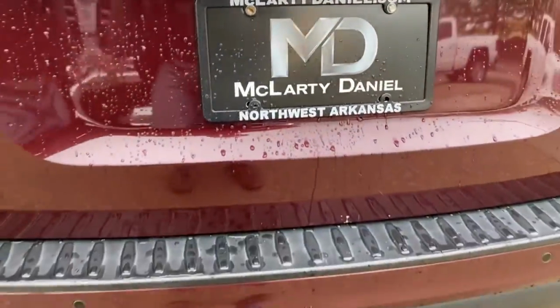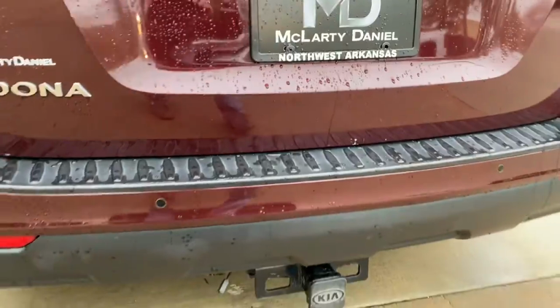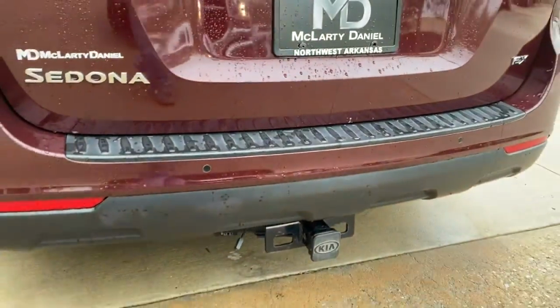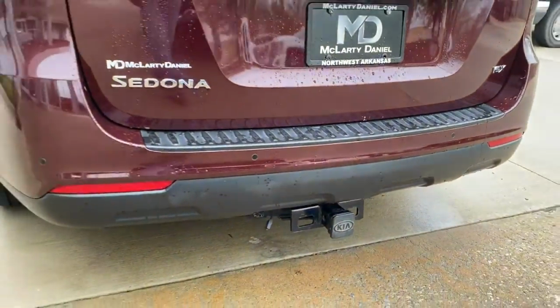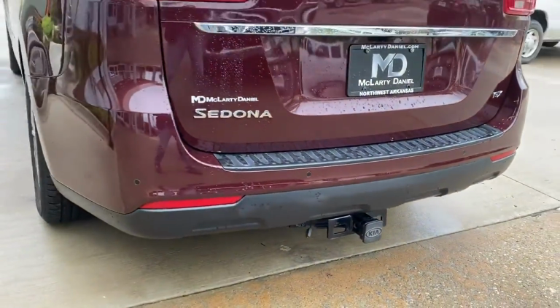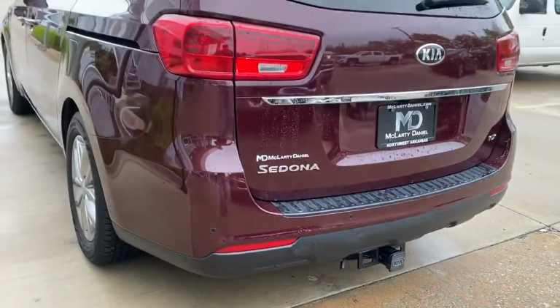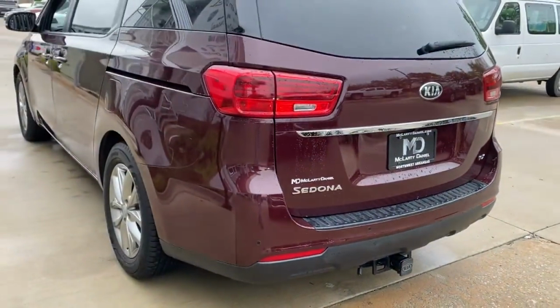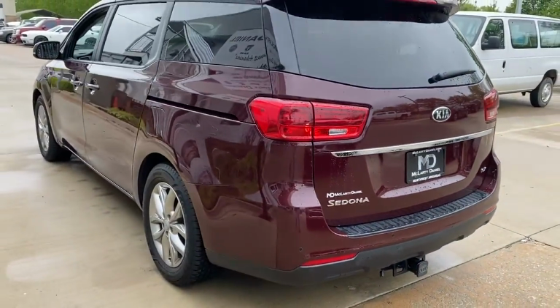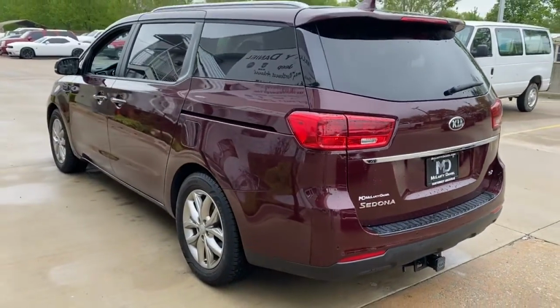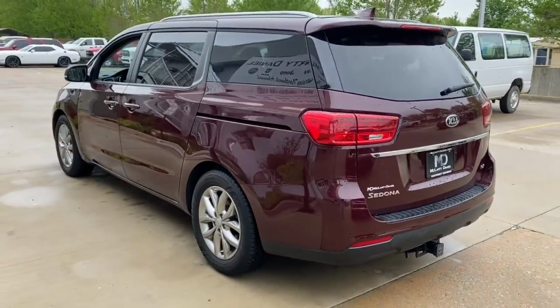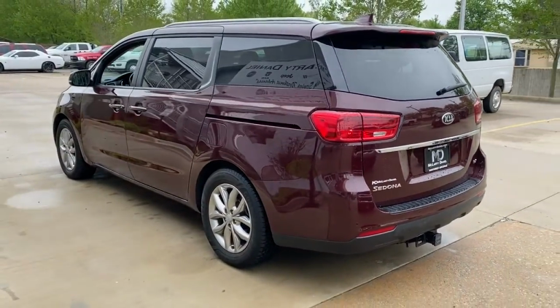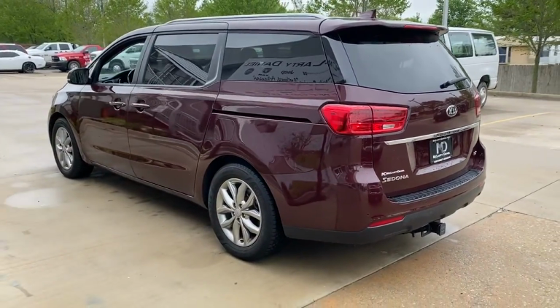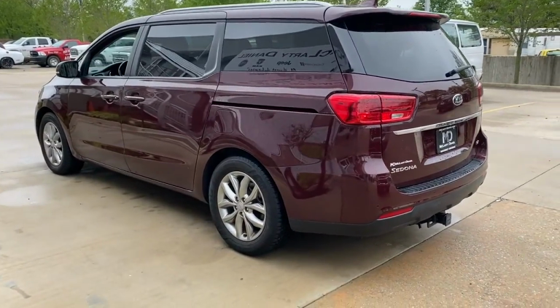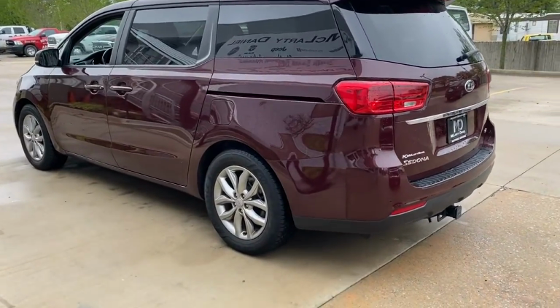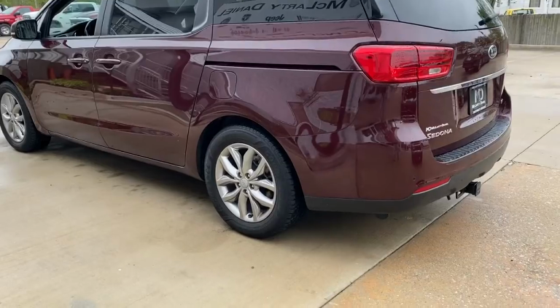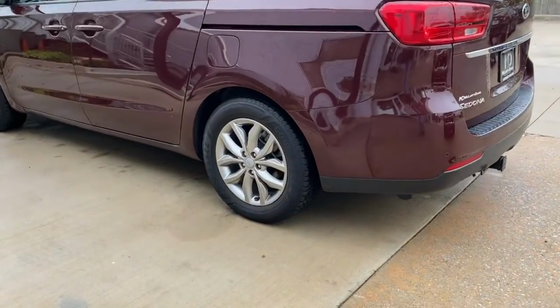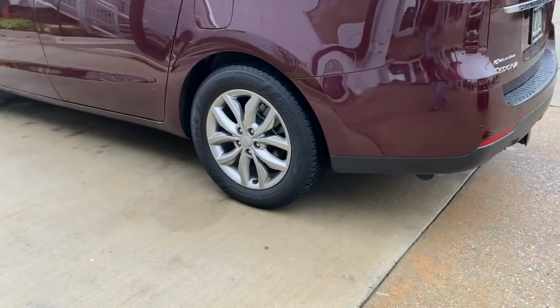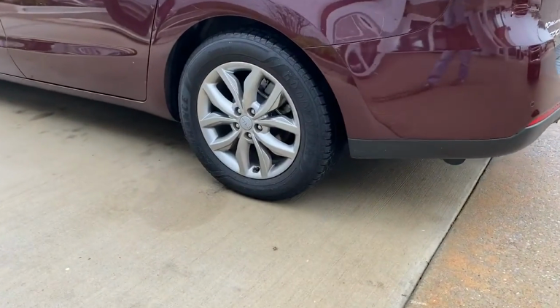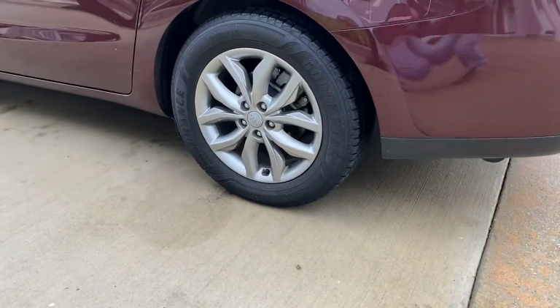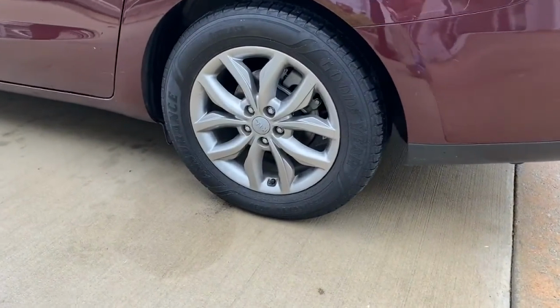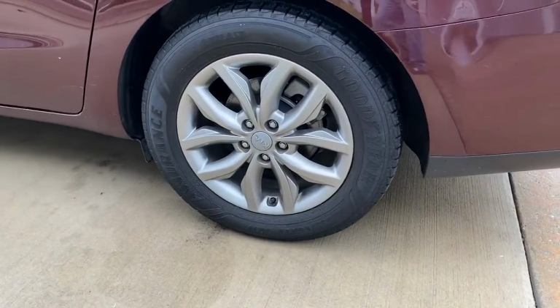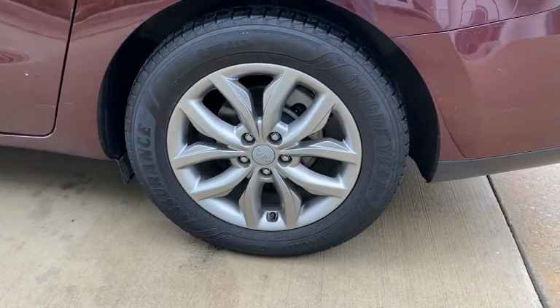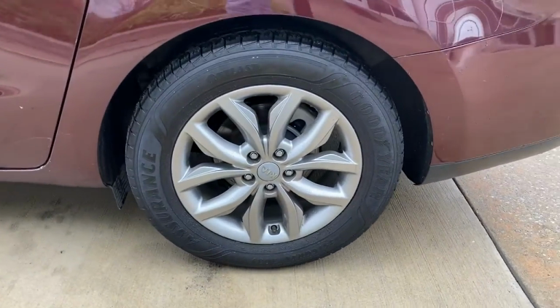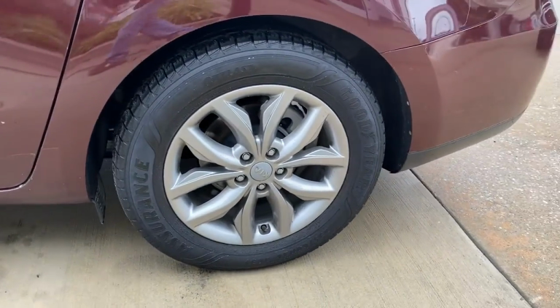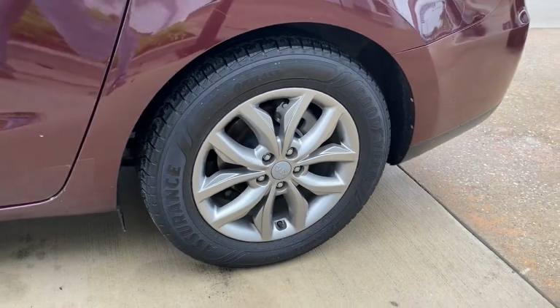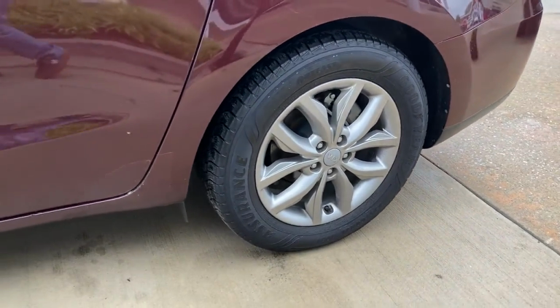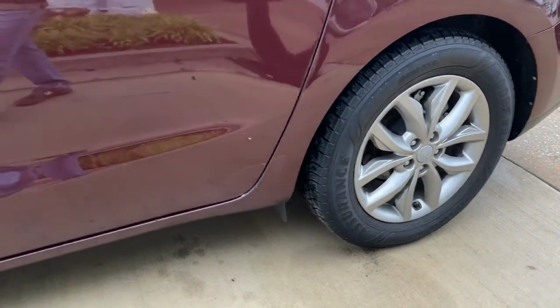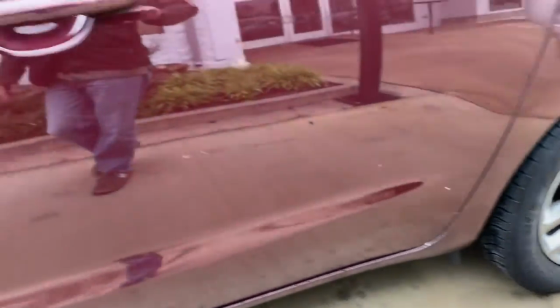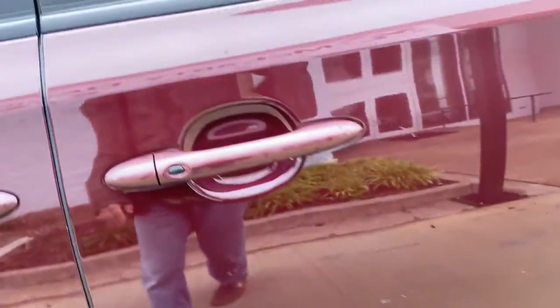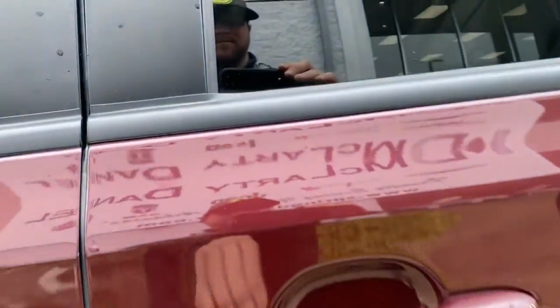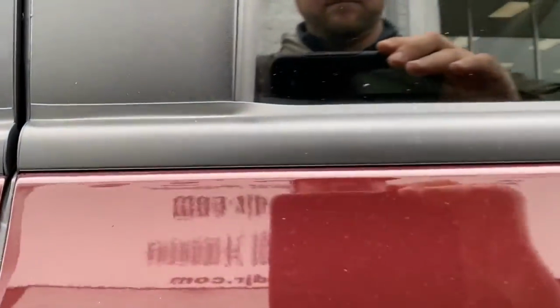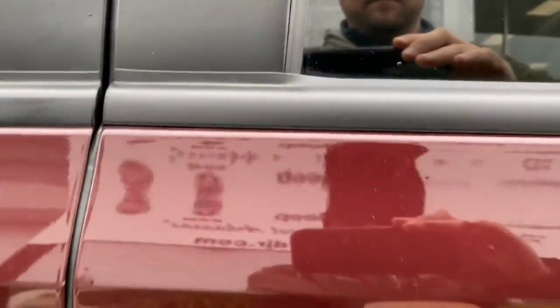Keyless entry, electronic stability control, third-row seat, Bluetooth, tow hitch, intermittent wipers, universal garage door opener, trip computer, power windows, bucket seats.